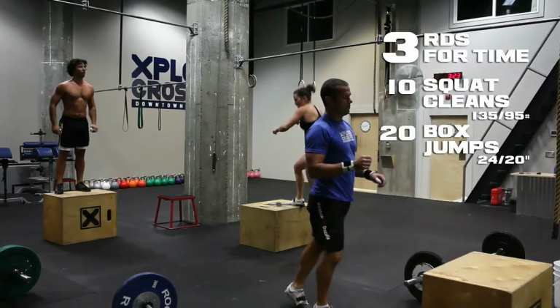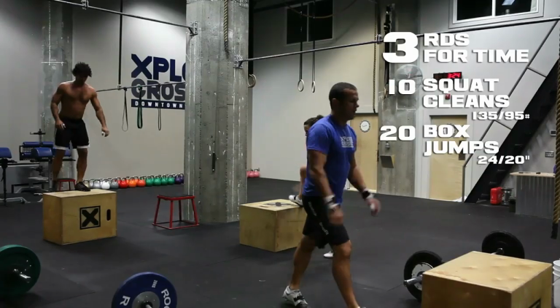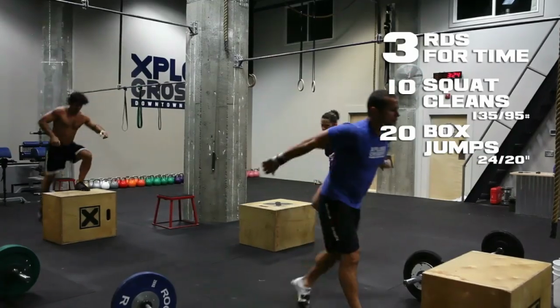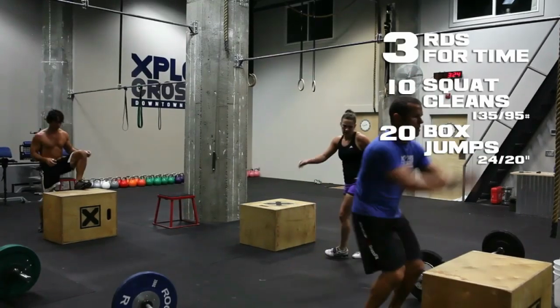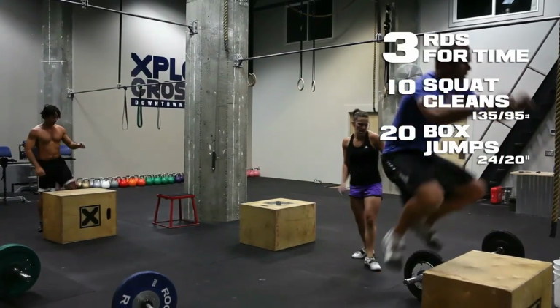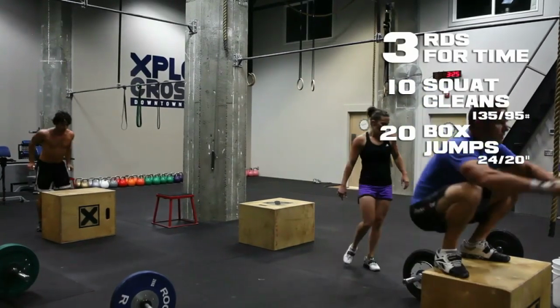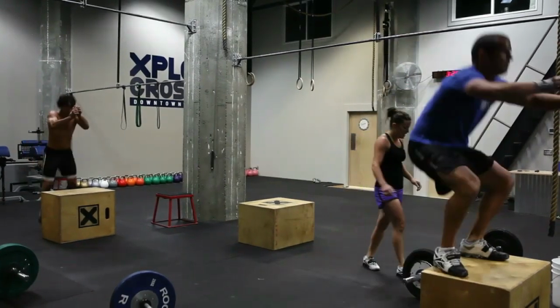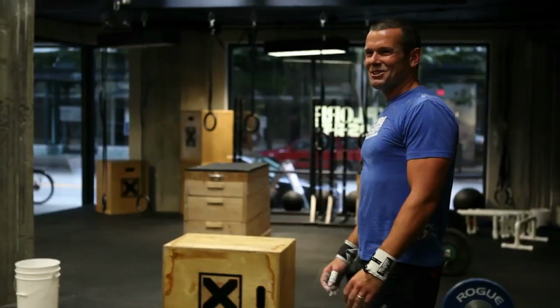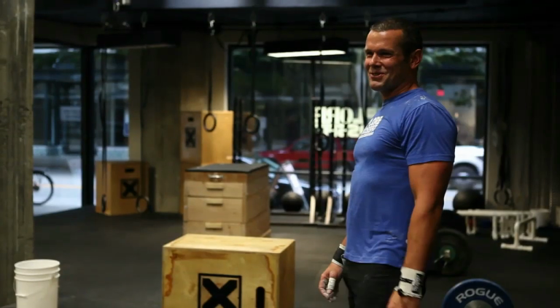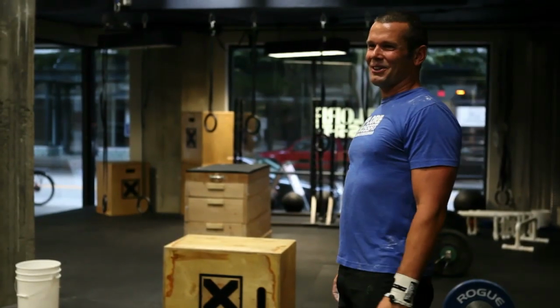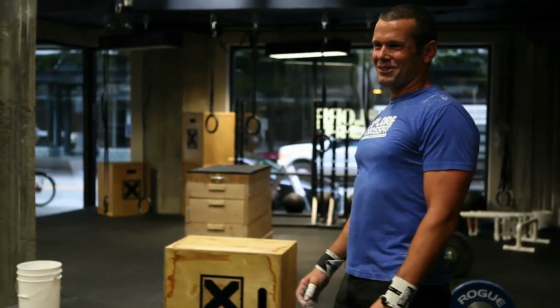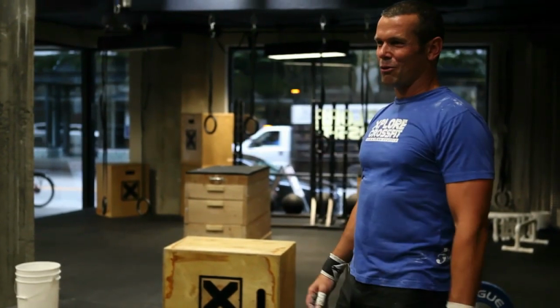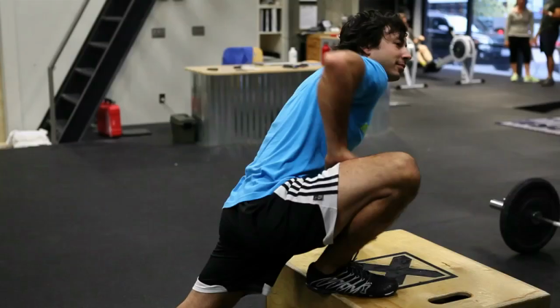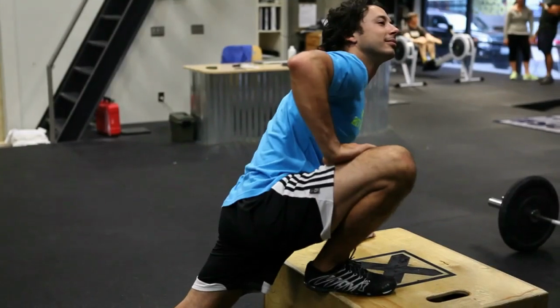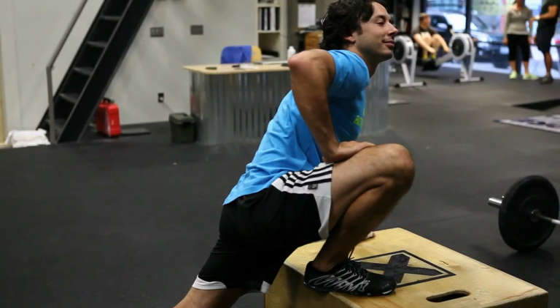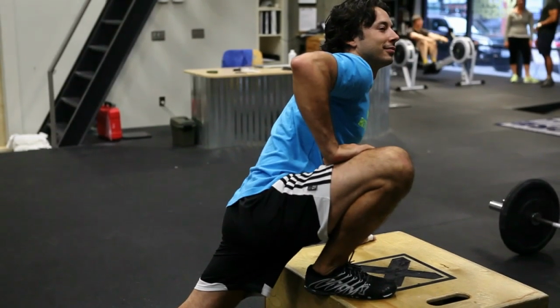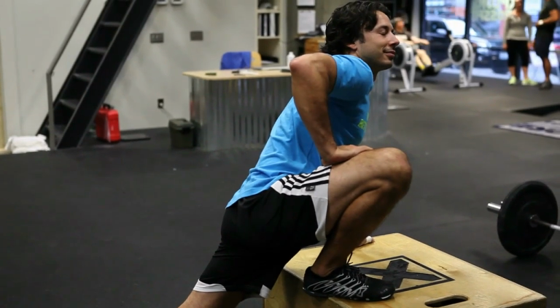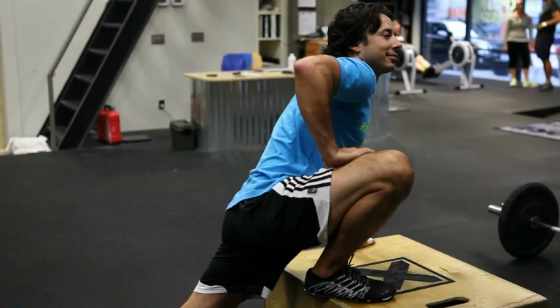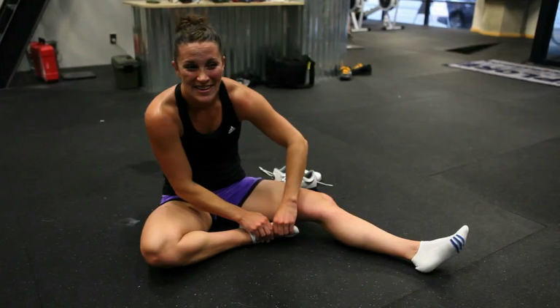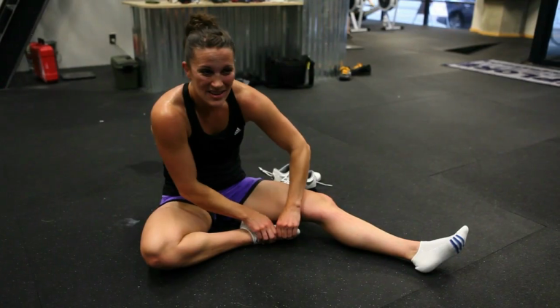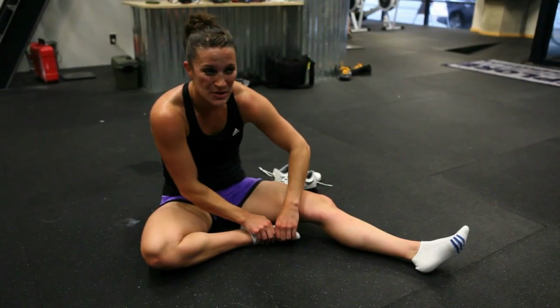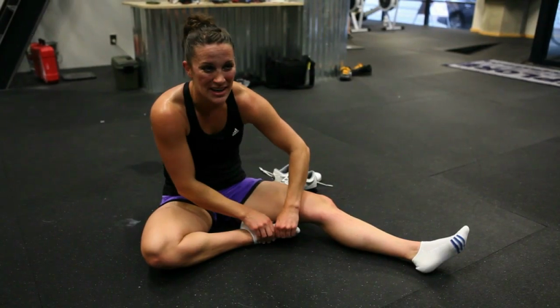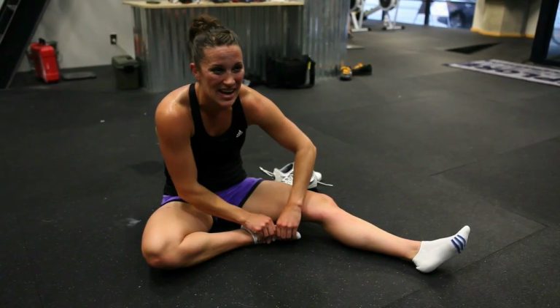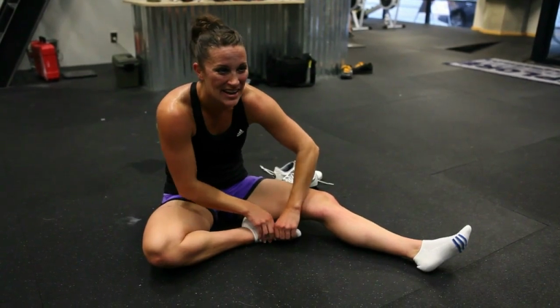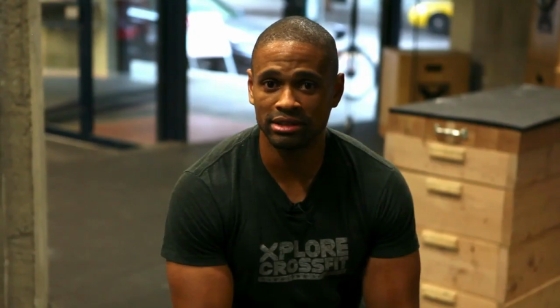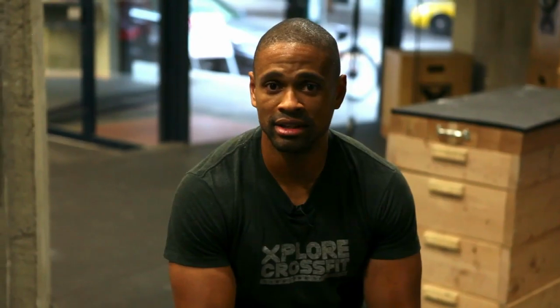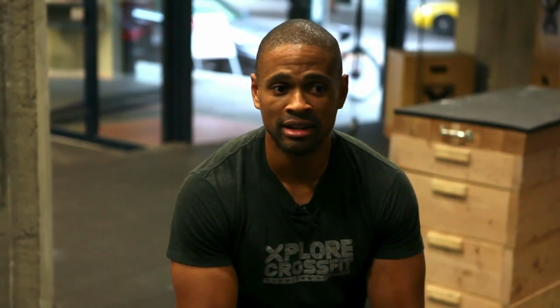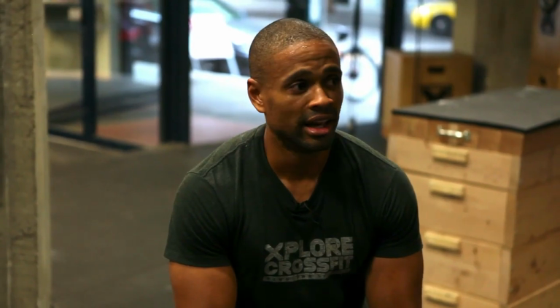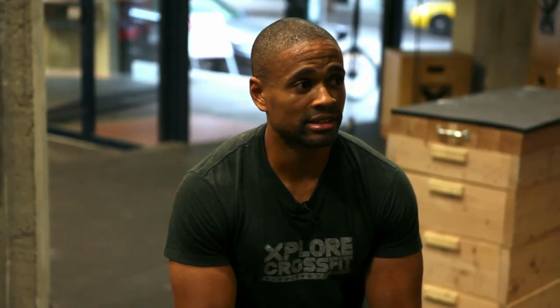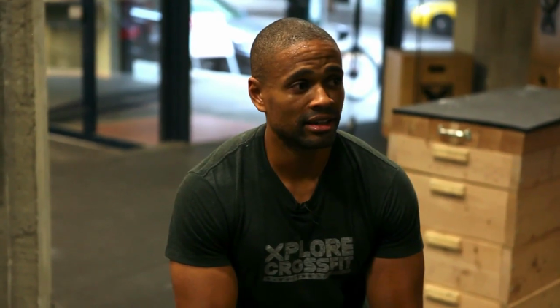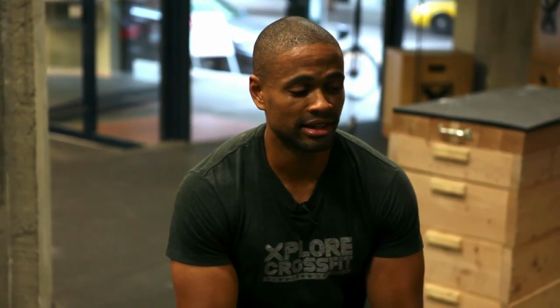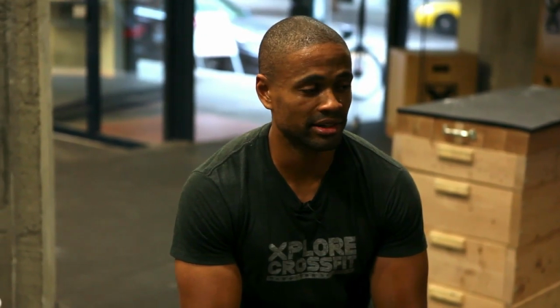We've got three athletes from our gym in here today: Kevin, Joe, and Kai all going at 135, and Clancy going at 95 pounds. Let's get after it.